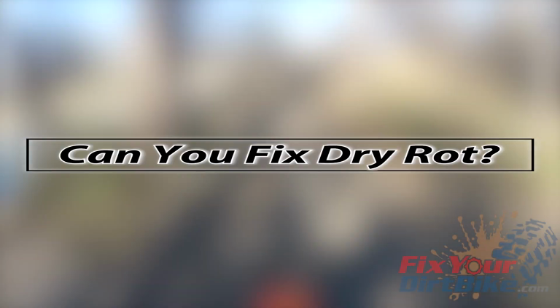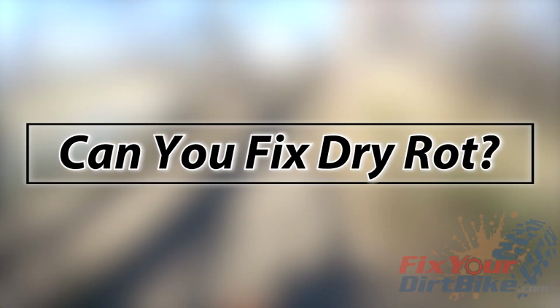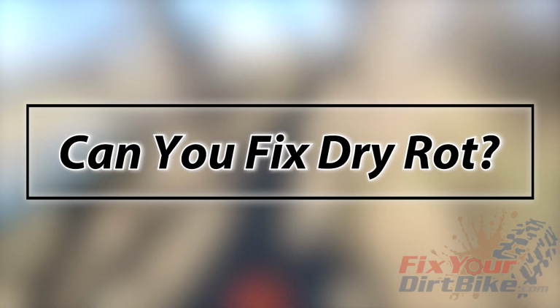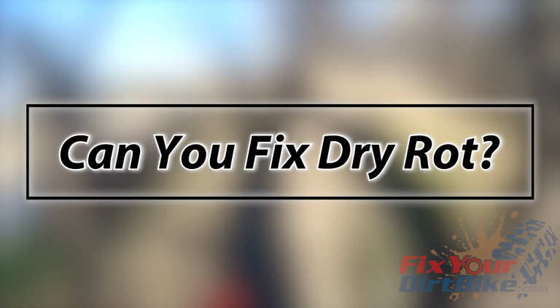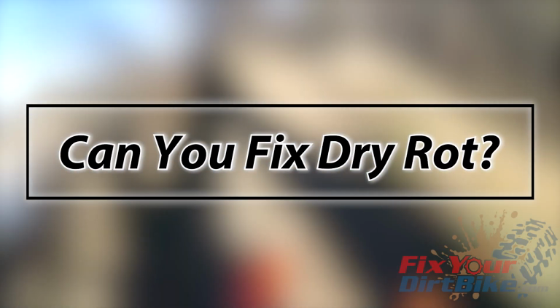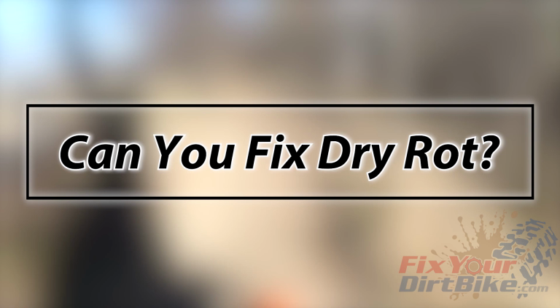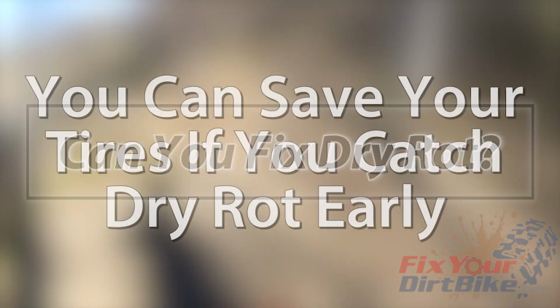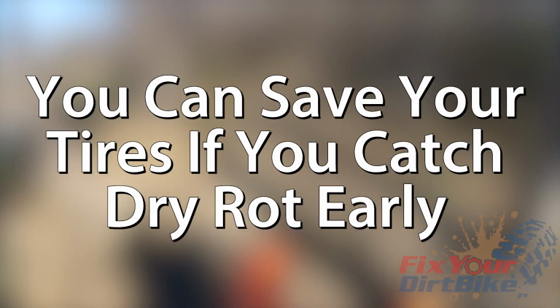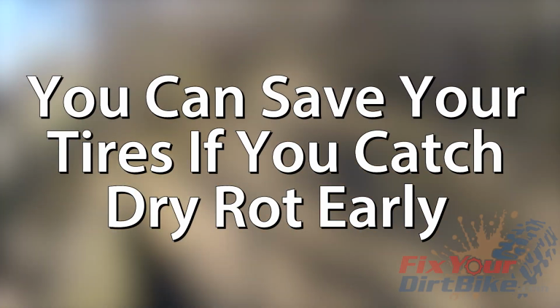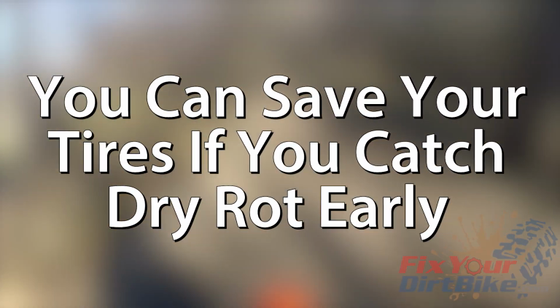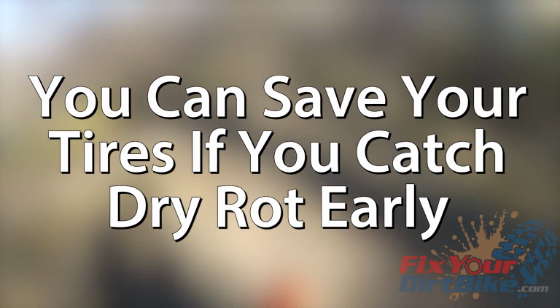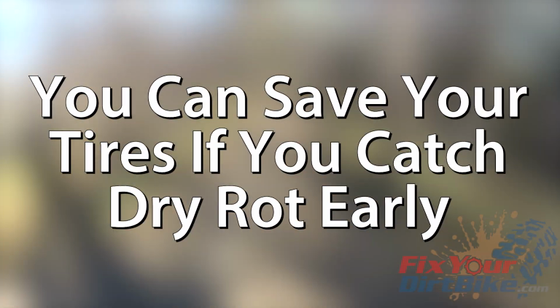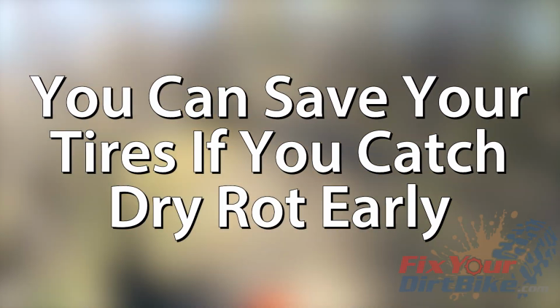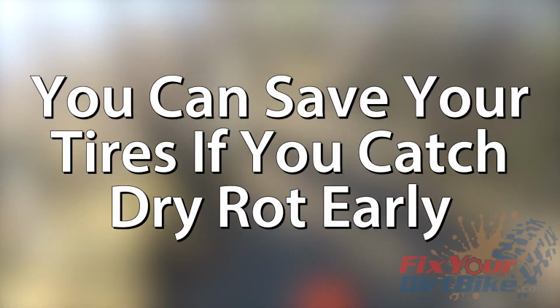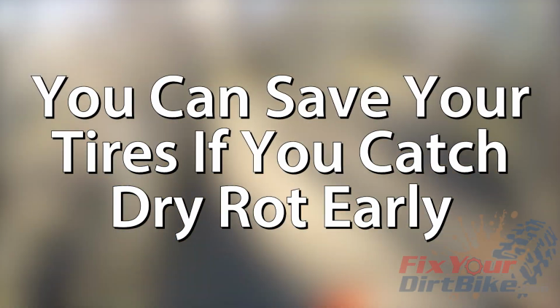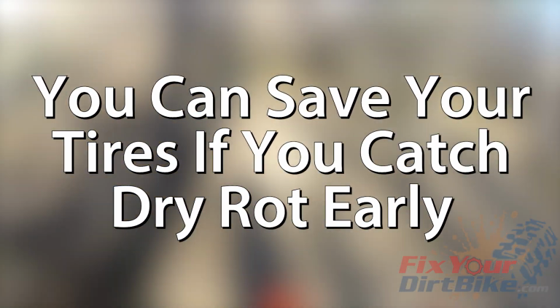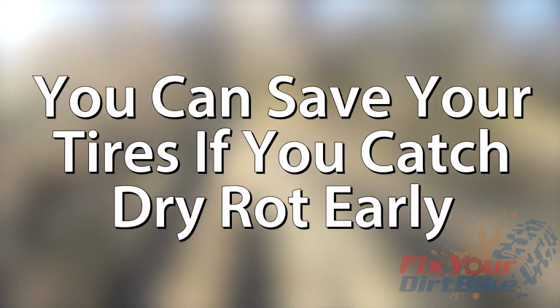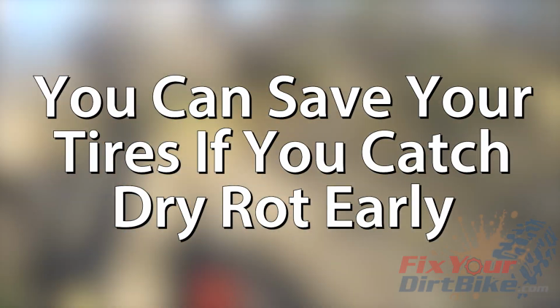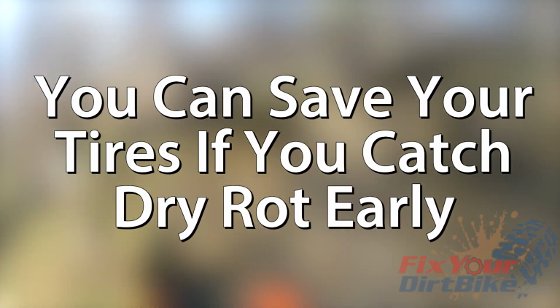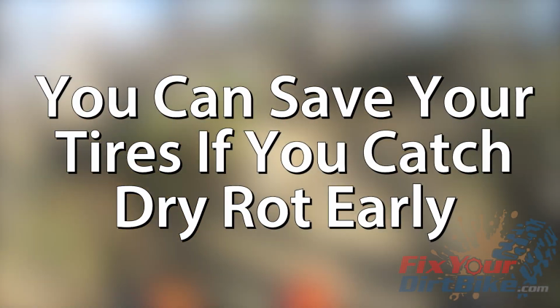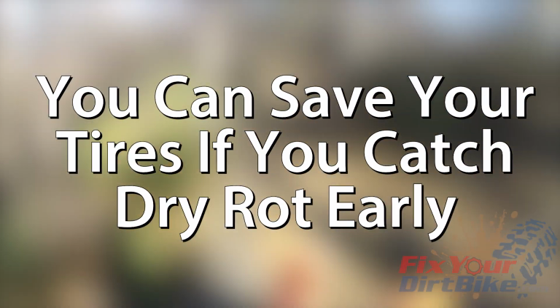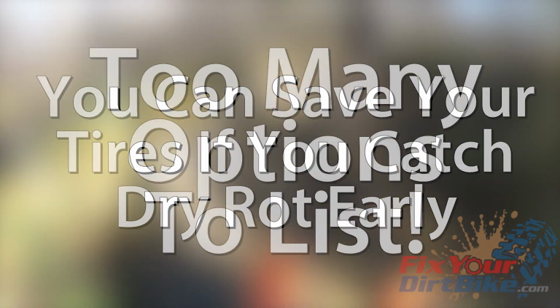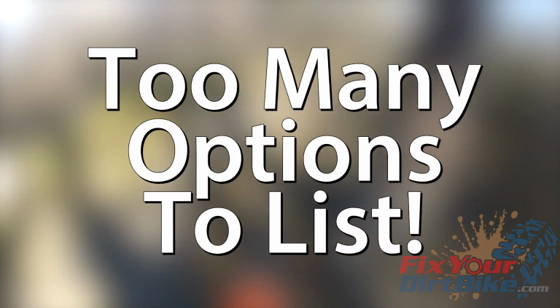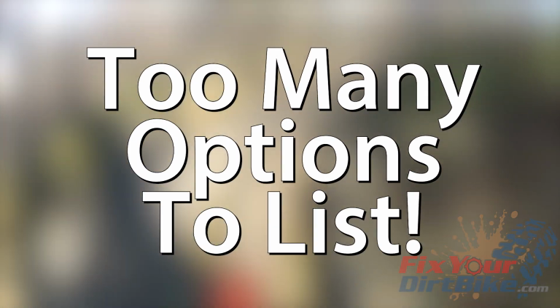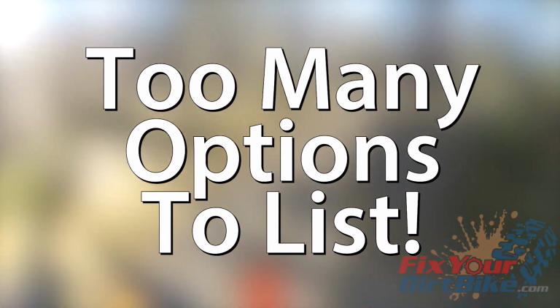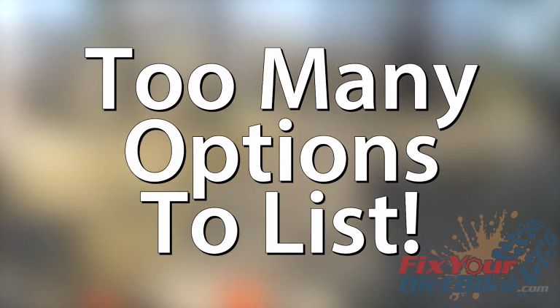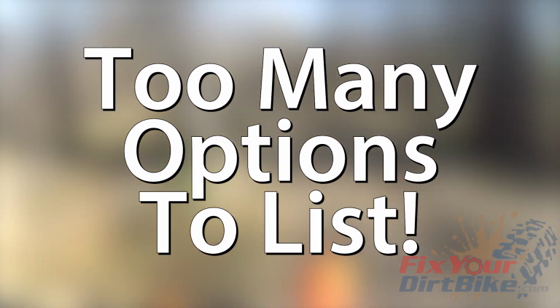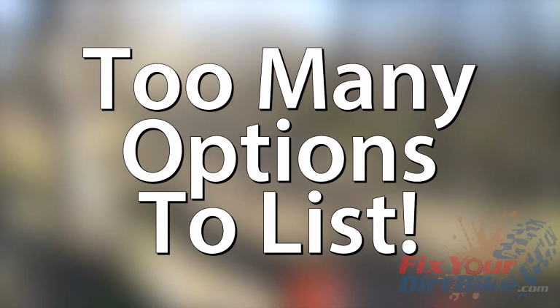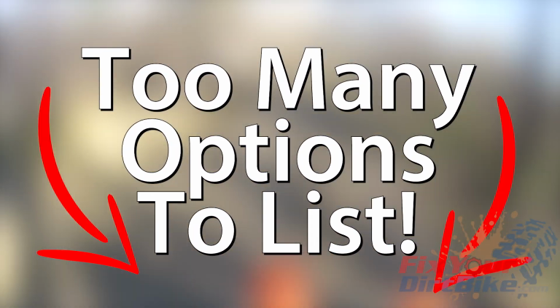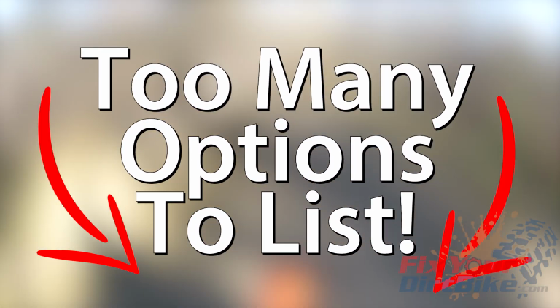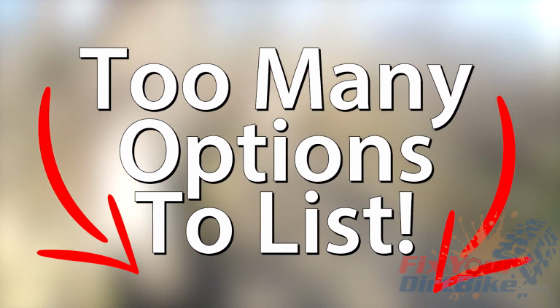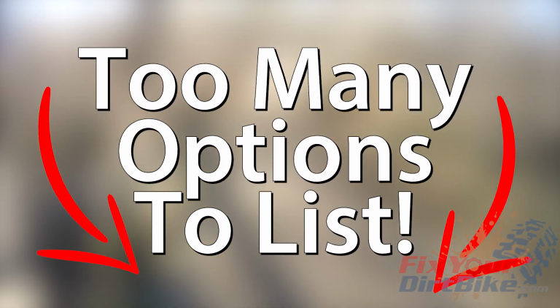What can you do about dry rot if it's already started? If you catch dry rot in the early stages, it is possible to save your tires with water-based rubber conditioners. There are a lot of products to choose from, so I'll put a link below if you want to go shopping.